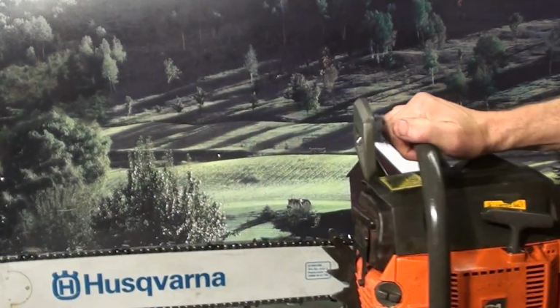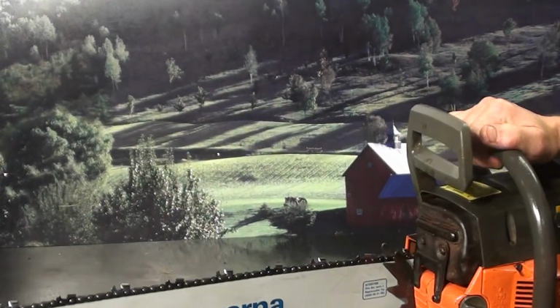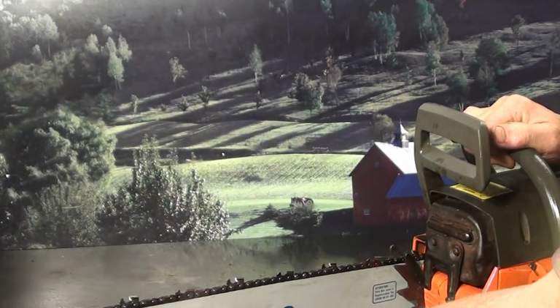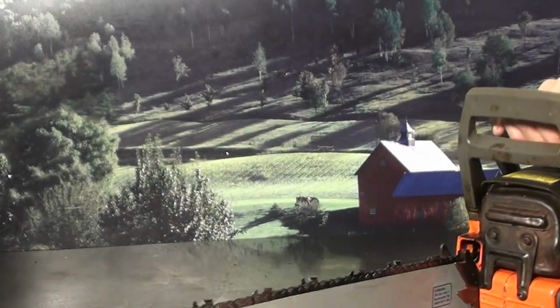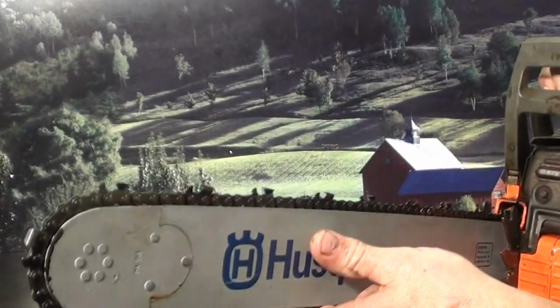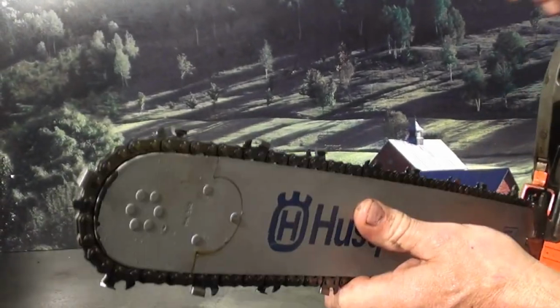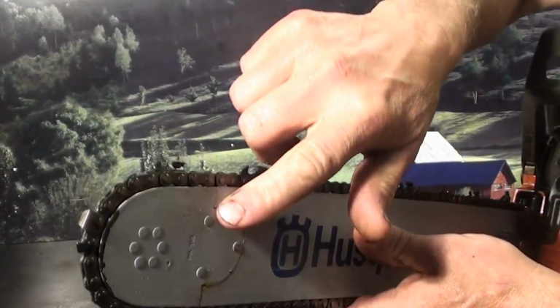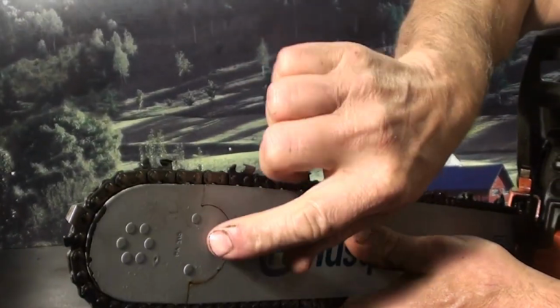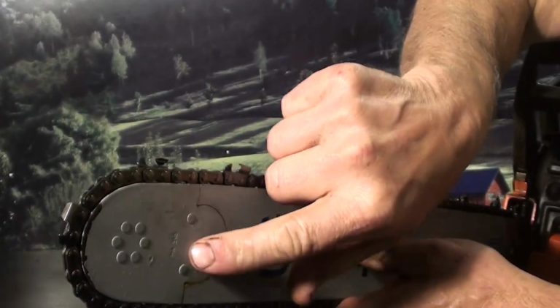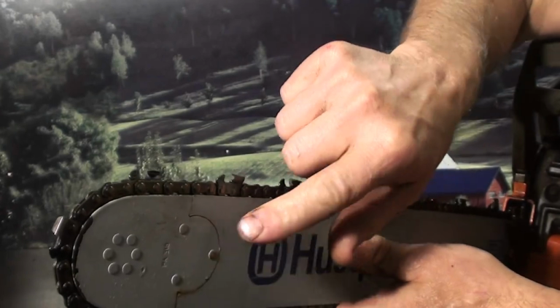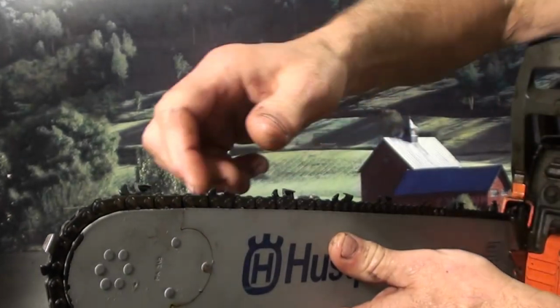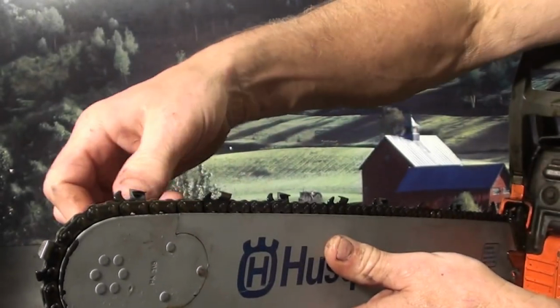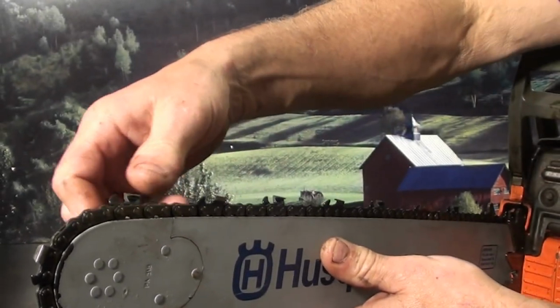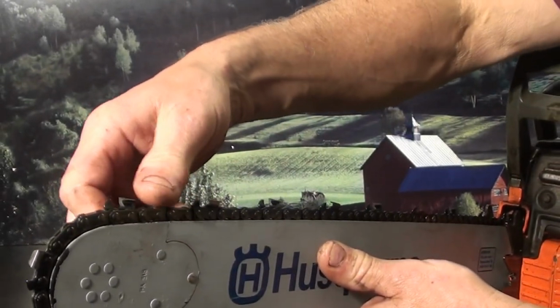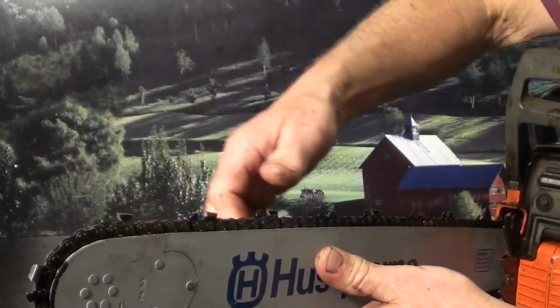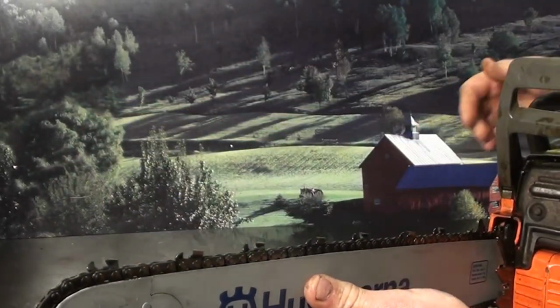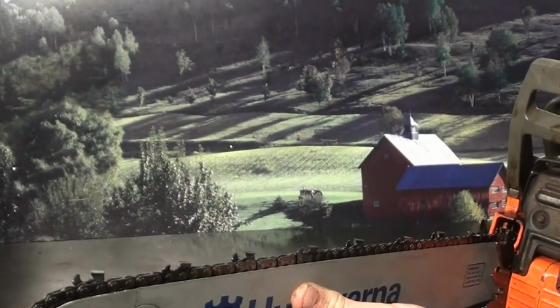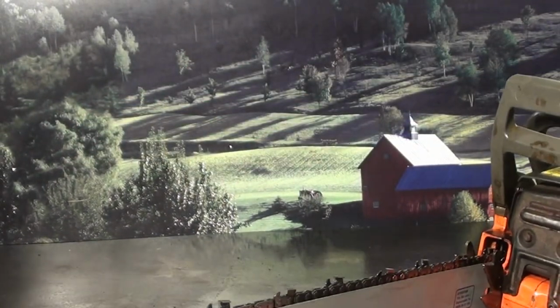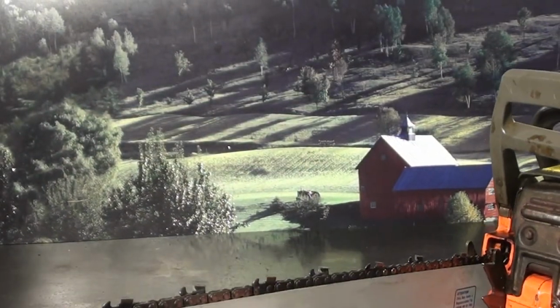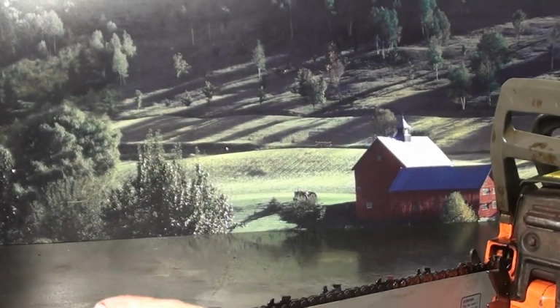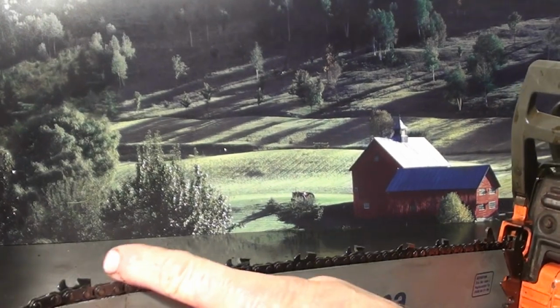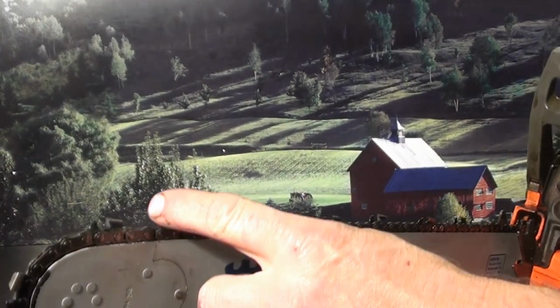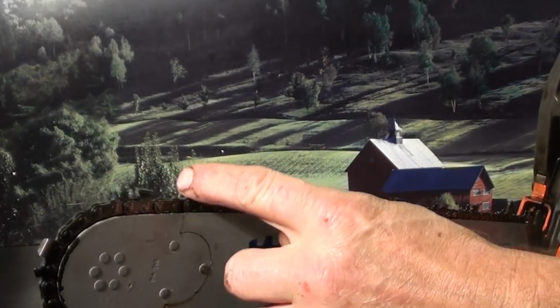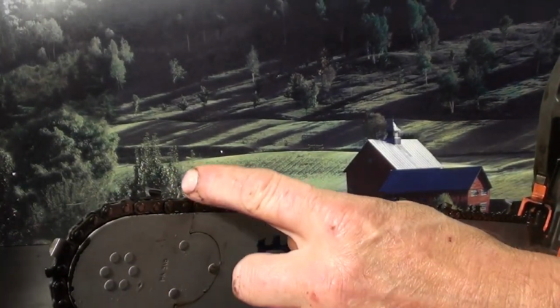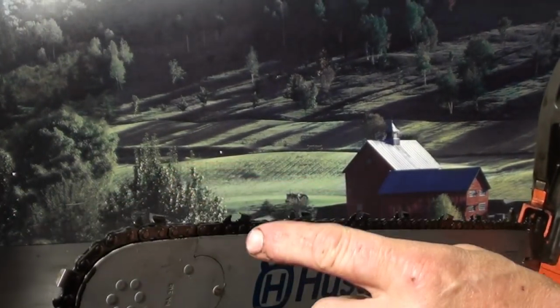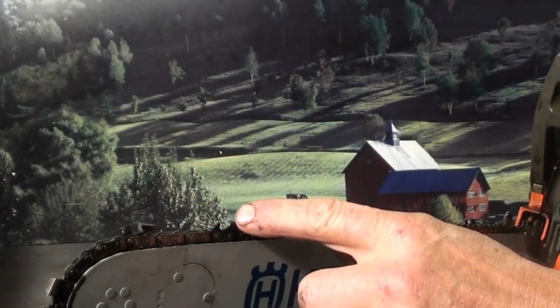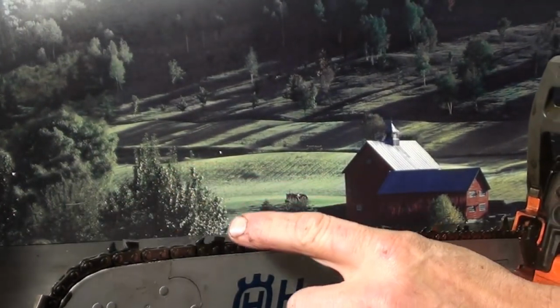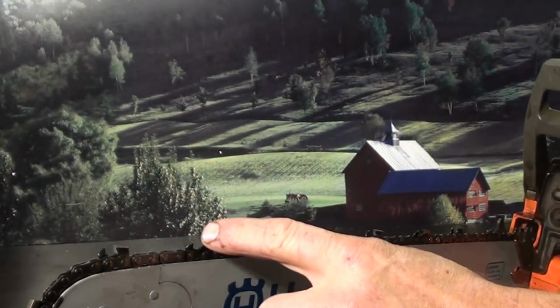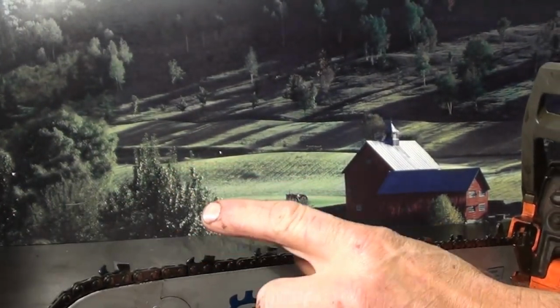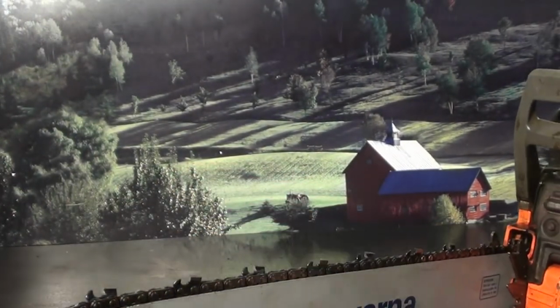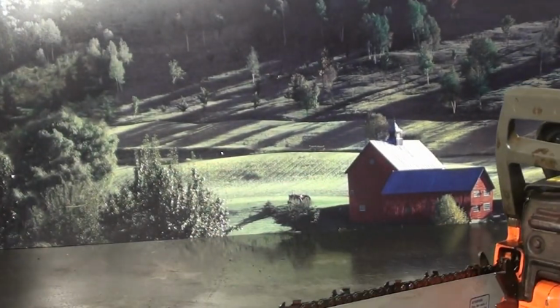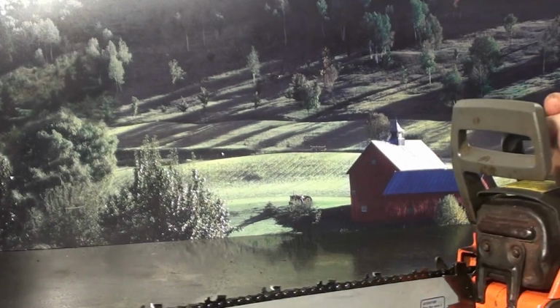The sprocket nose is replaceable. You can see the three rivets here to replace it. That's a chisel bit, skip sequence. The skip sequence is a spacing between the teeth, and the chisel bit is a square corner. Very fast cutting chain.